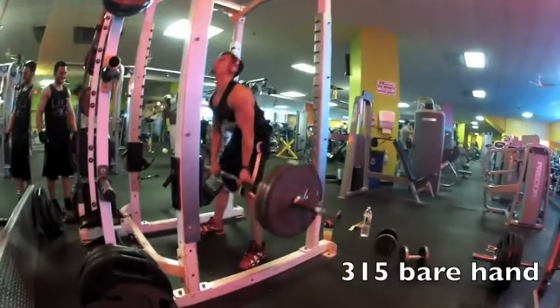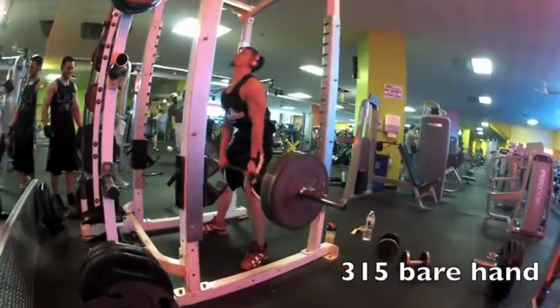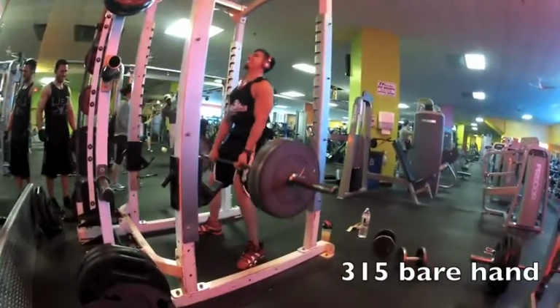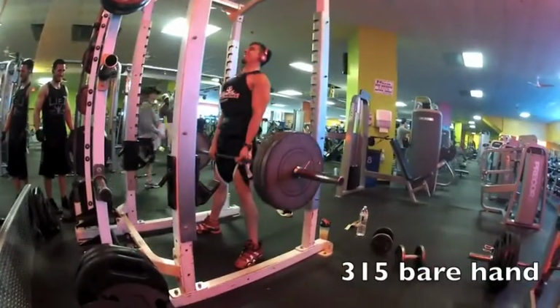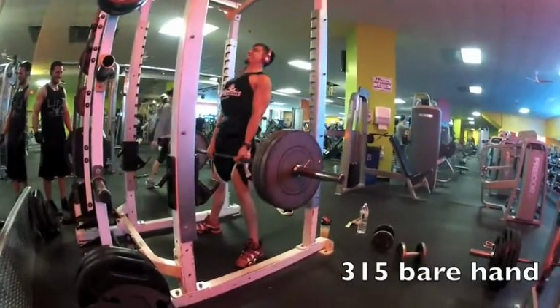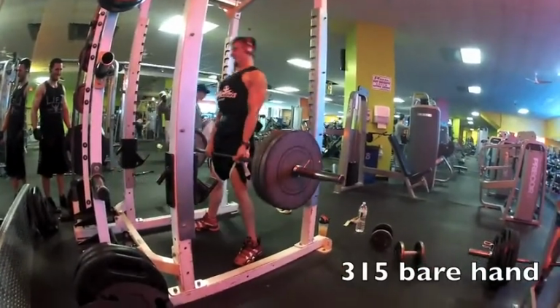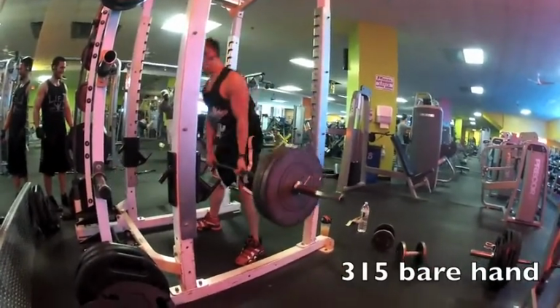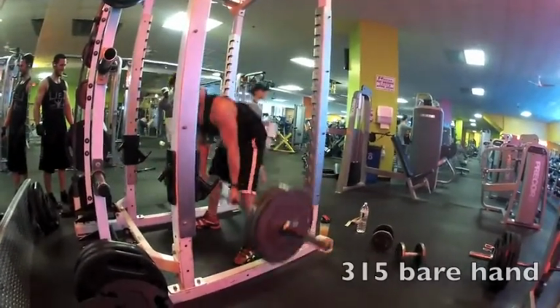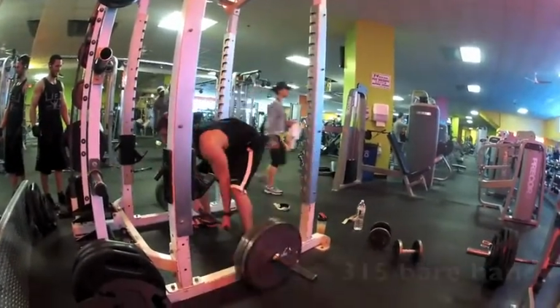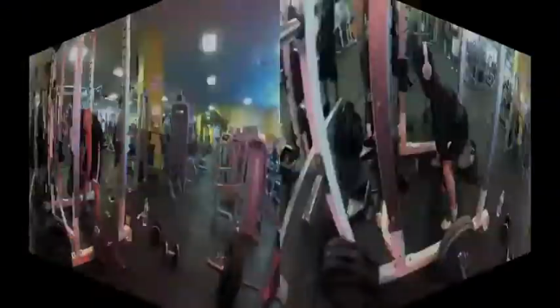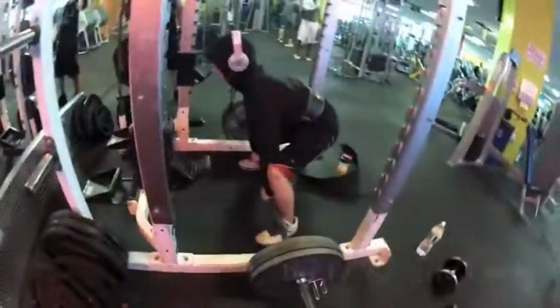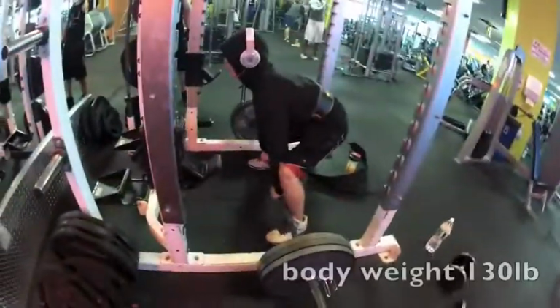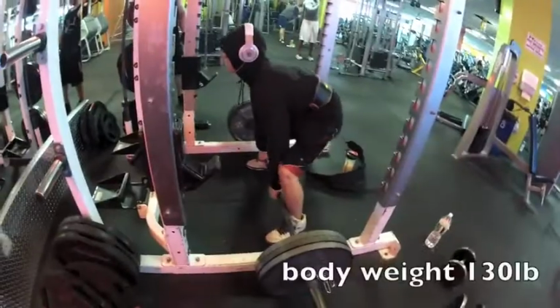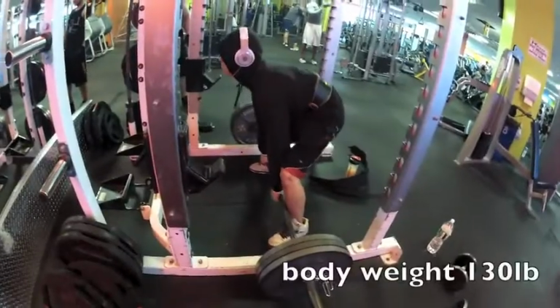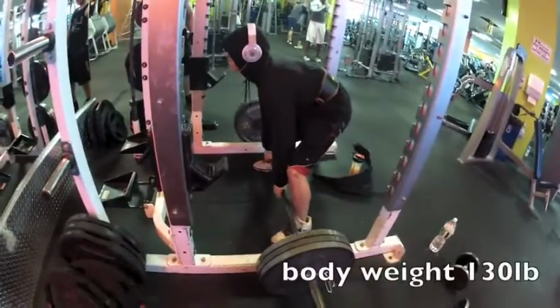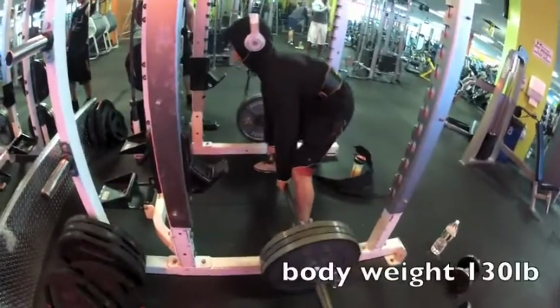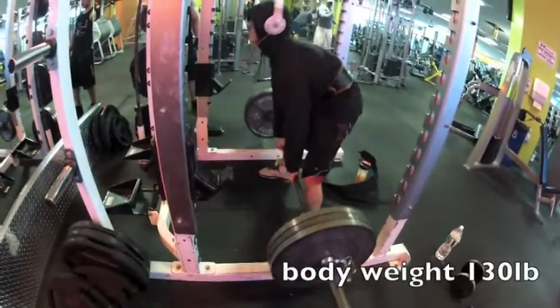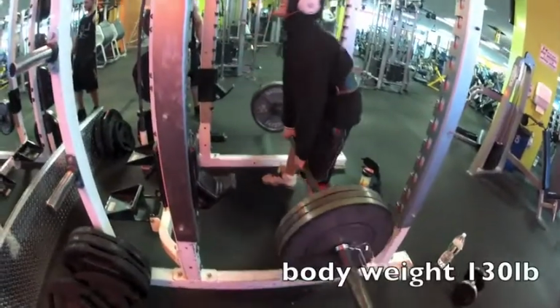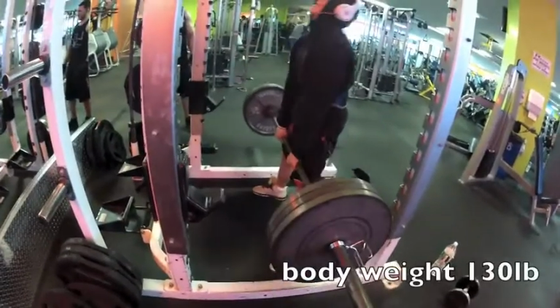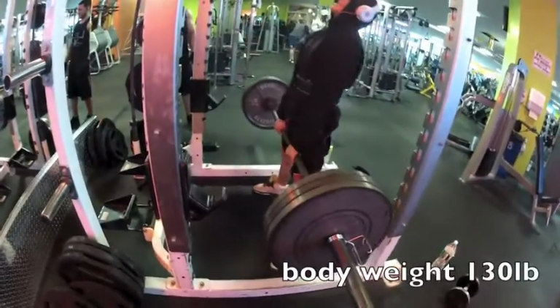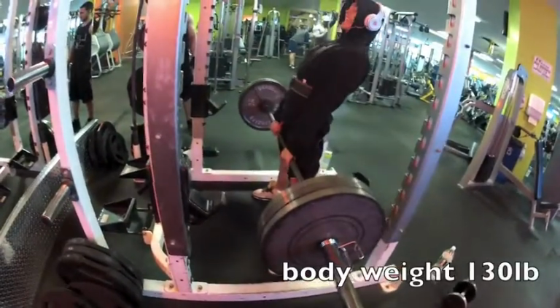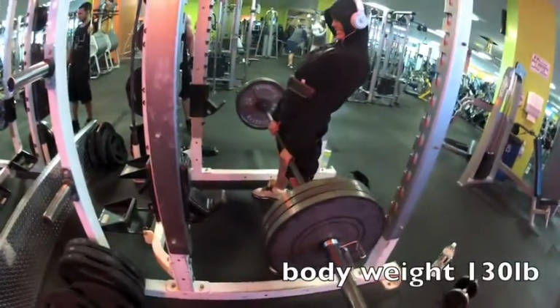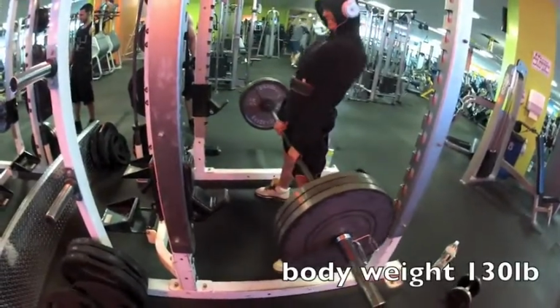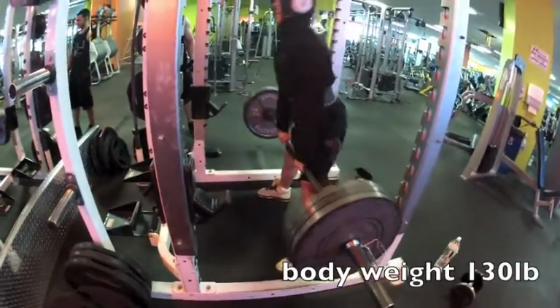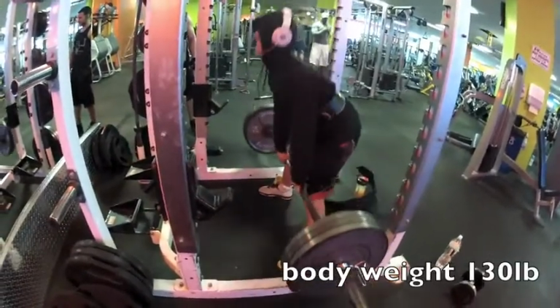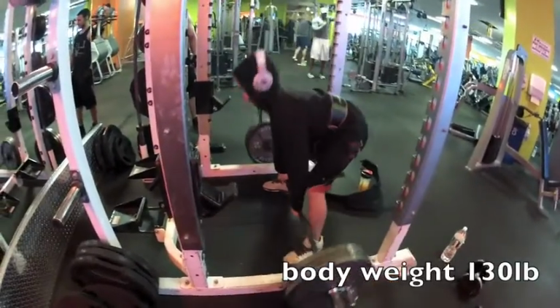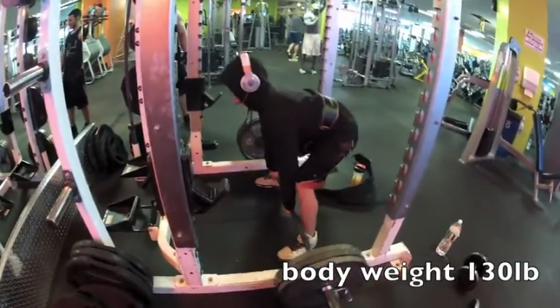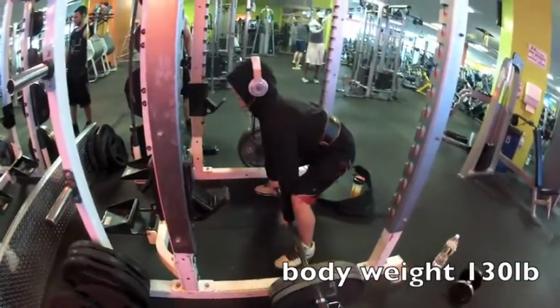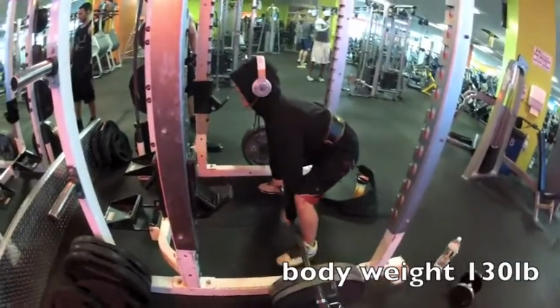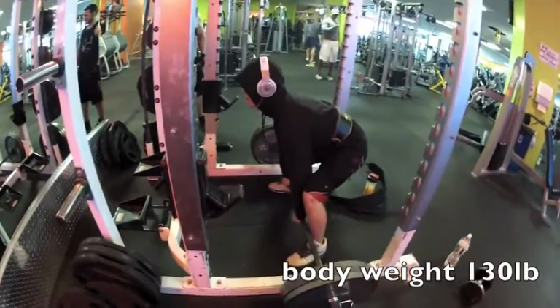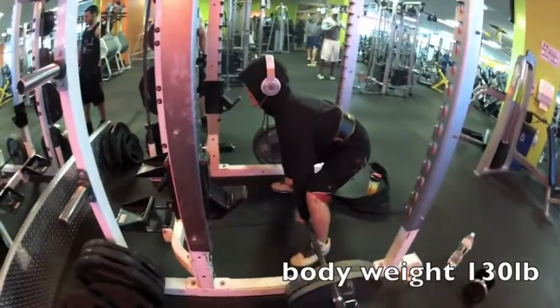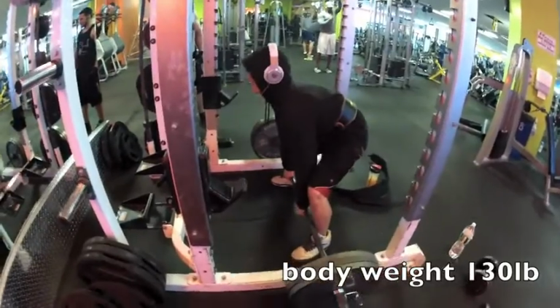See the dumbbells in the background — we were super setting, deadlifting with biceps, dumbbell curls. Here's Aaron's set of 315.